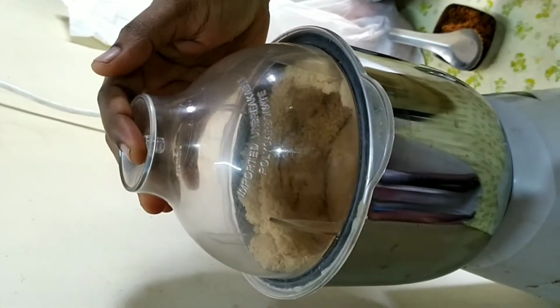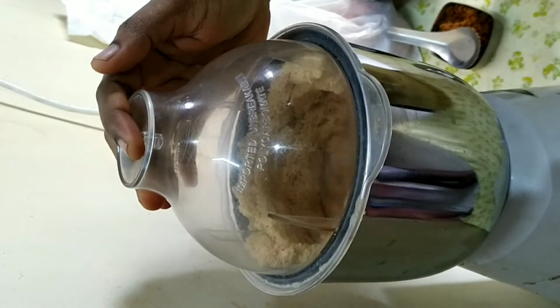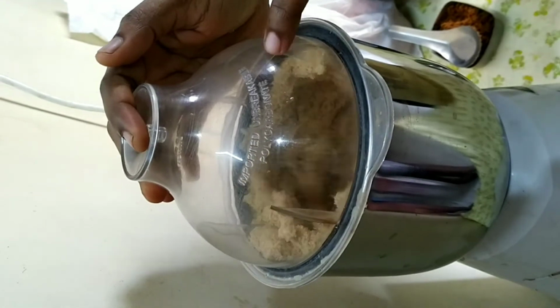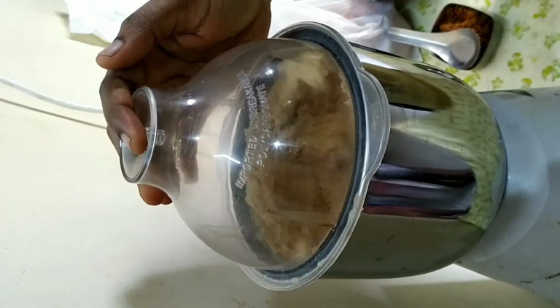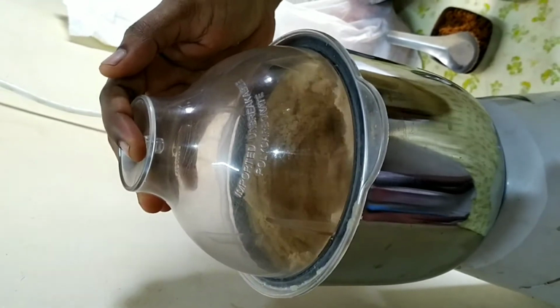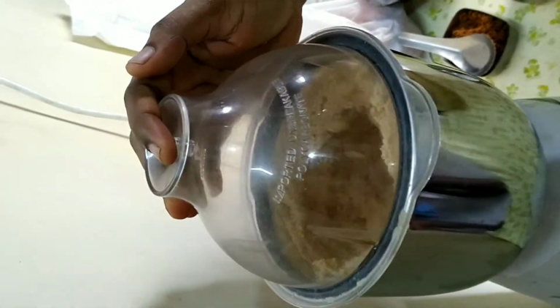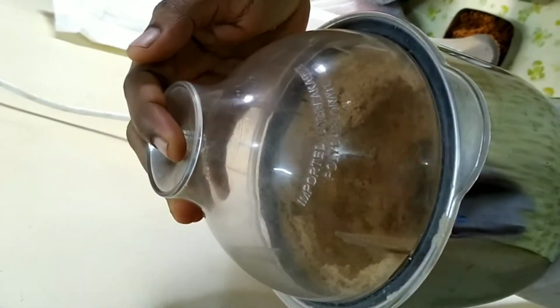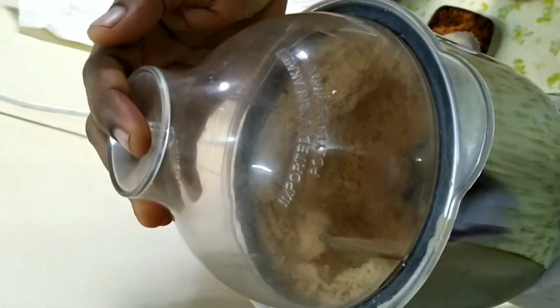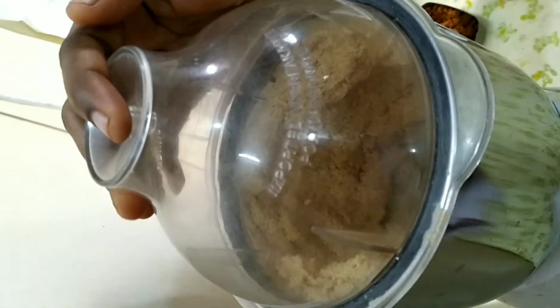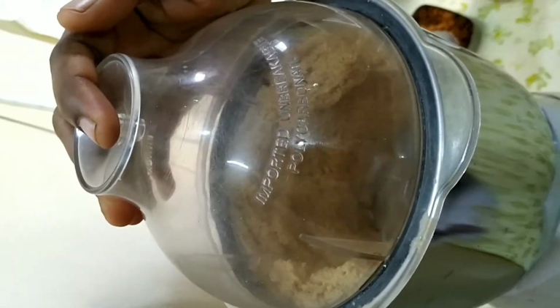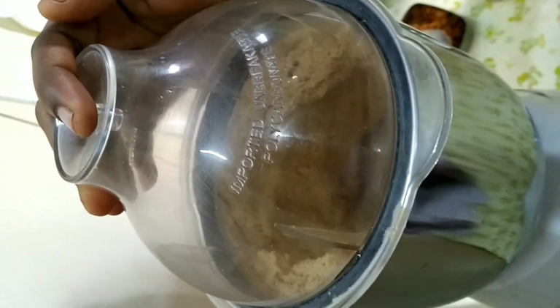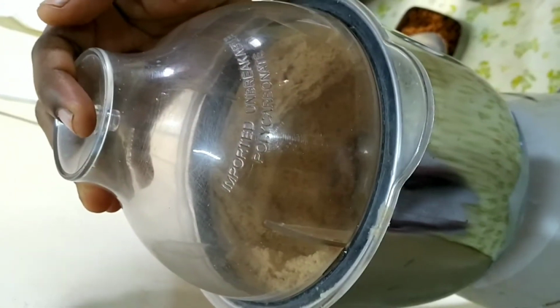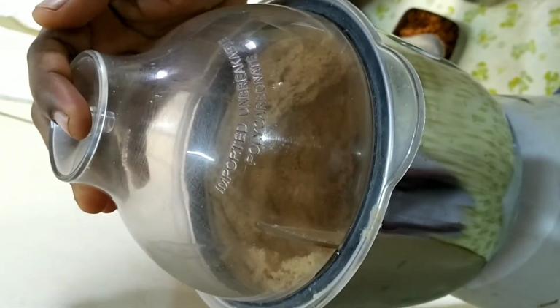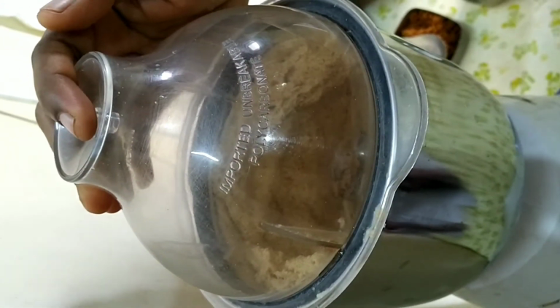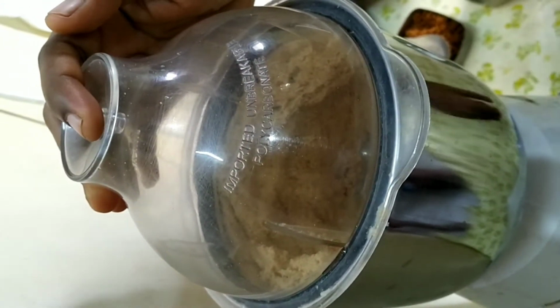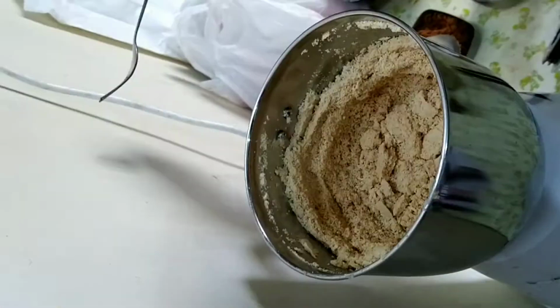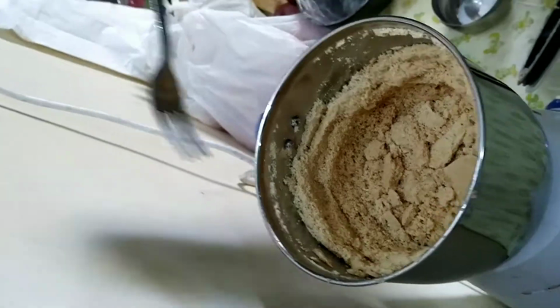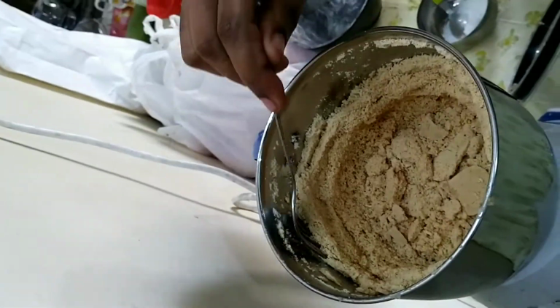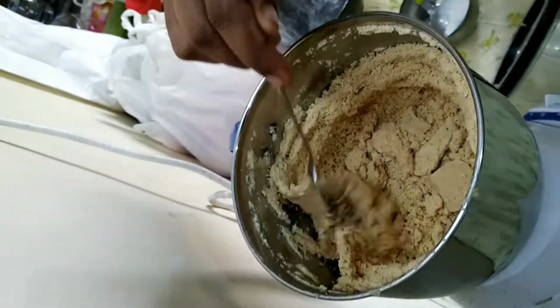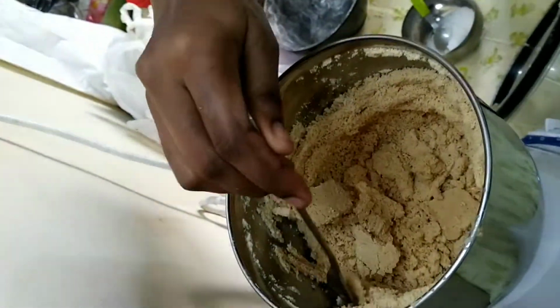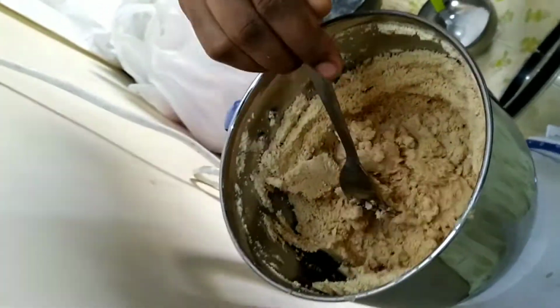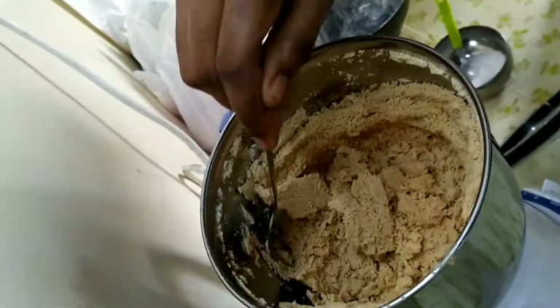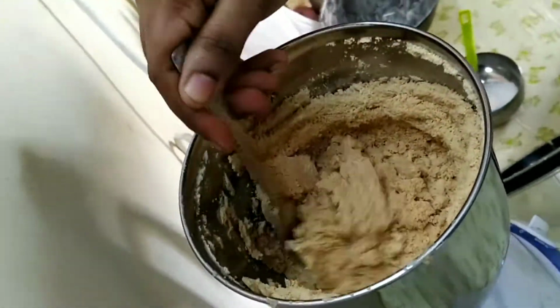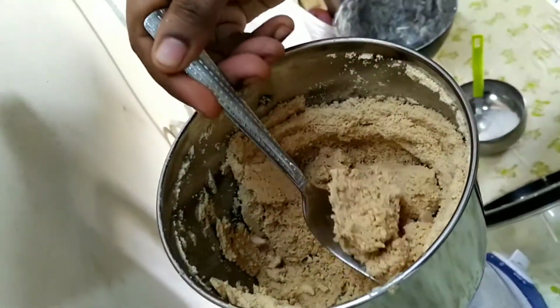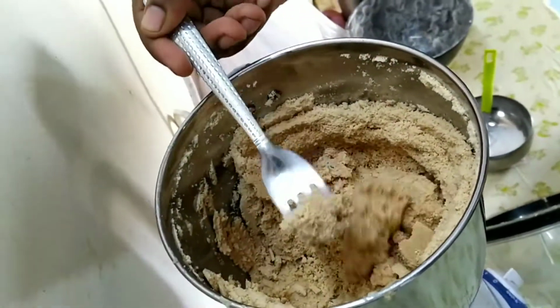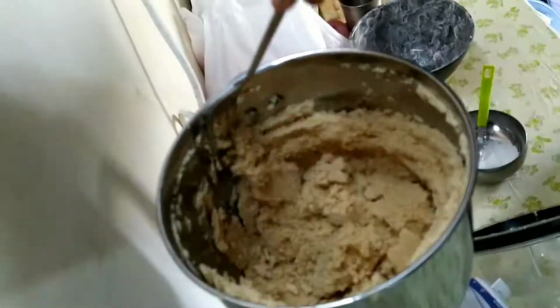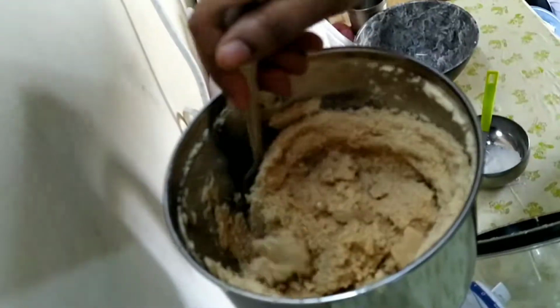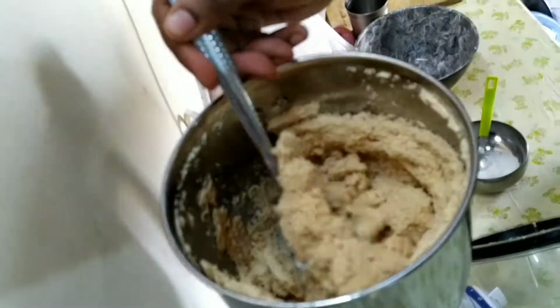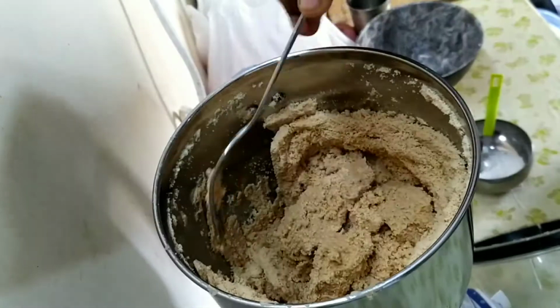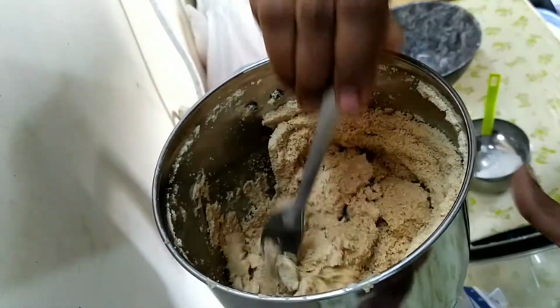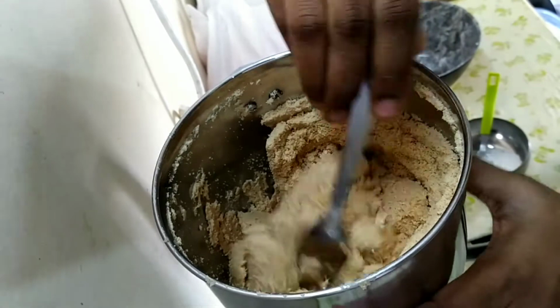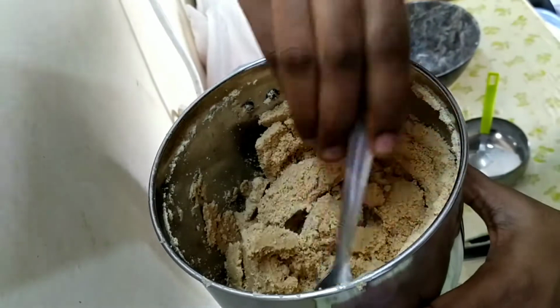If you grind for 20 seconds, you will get a little bit of a grainy texture. Now let's see — we have a little more than 20 minutes.